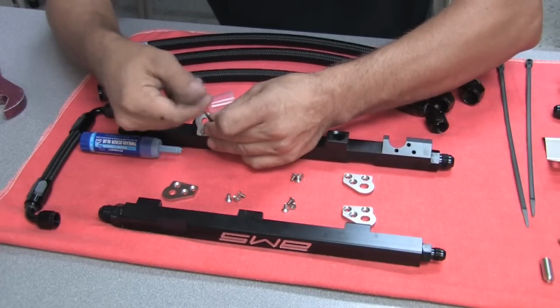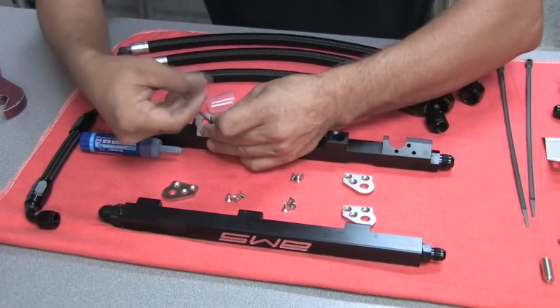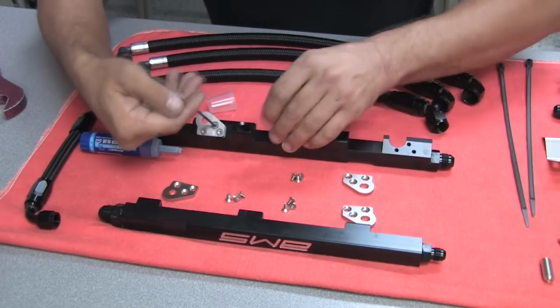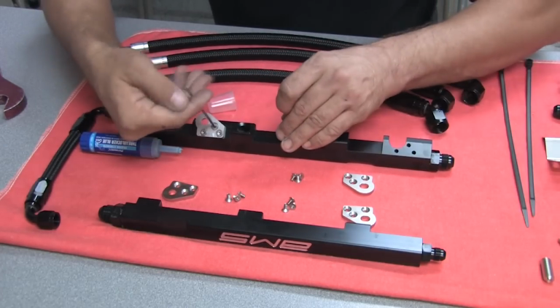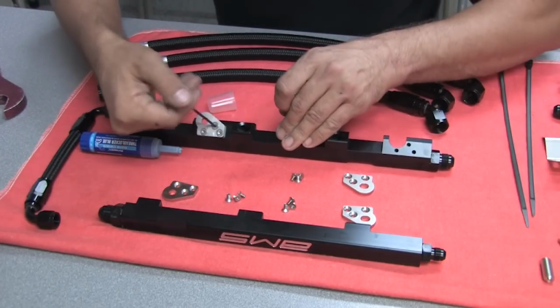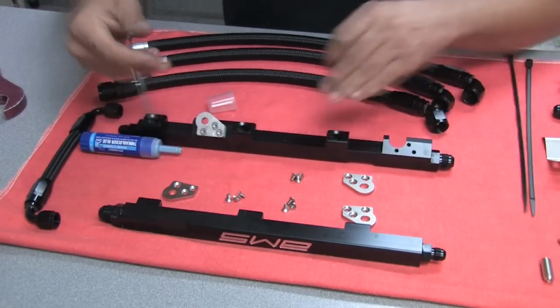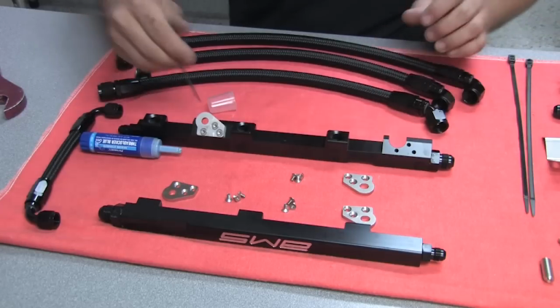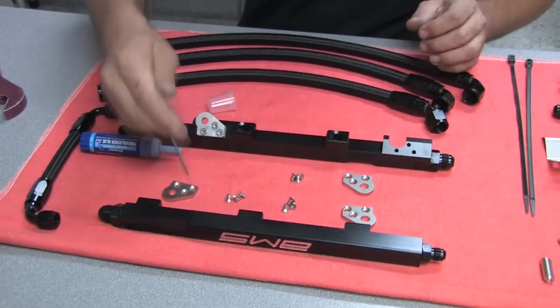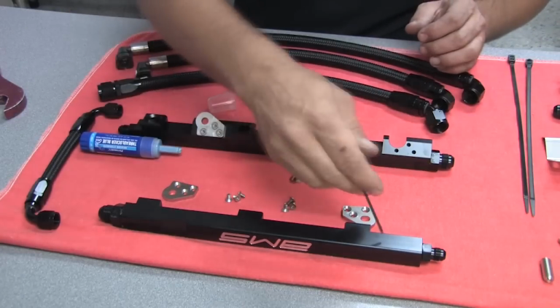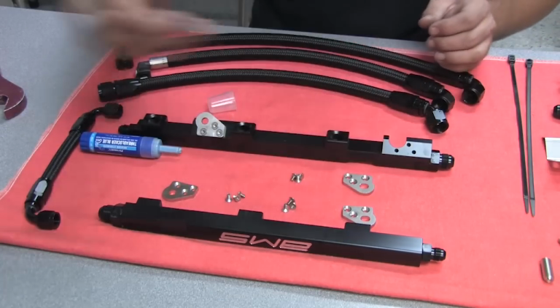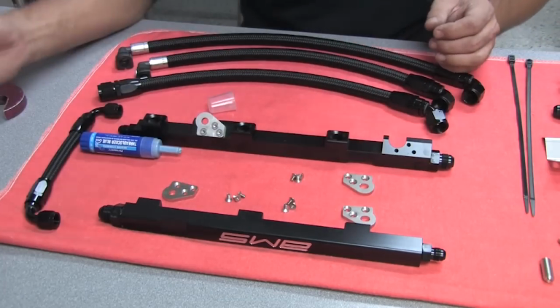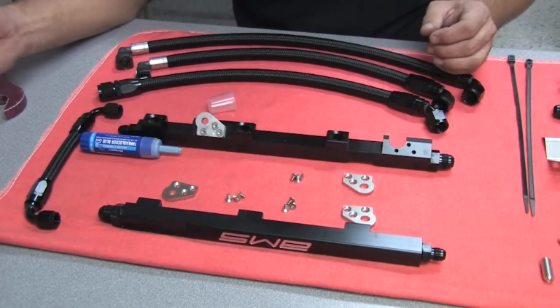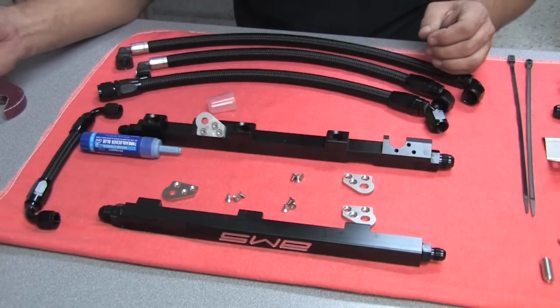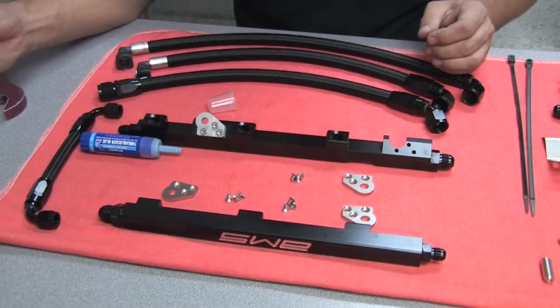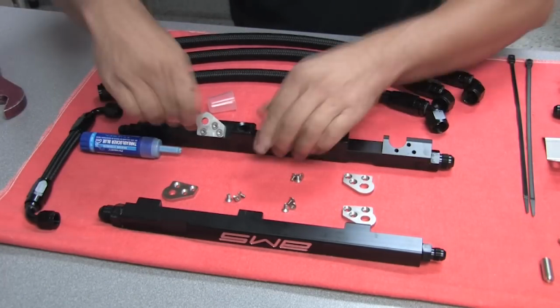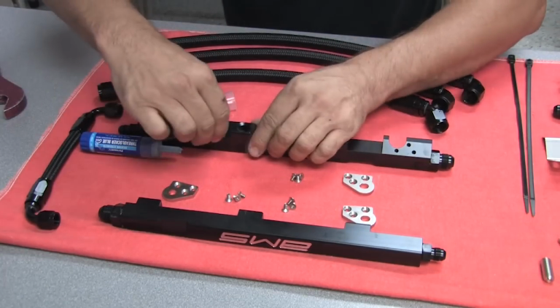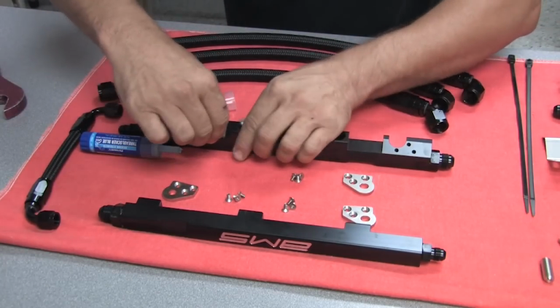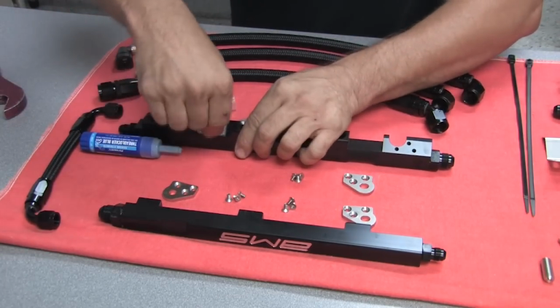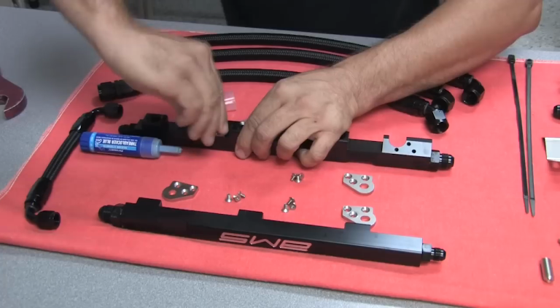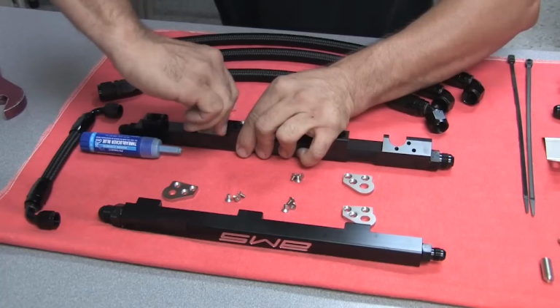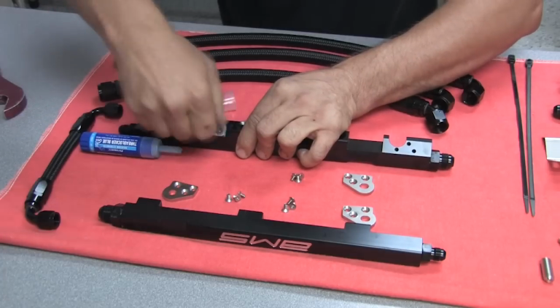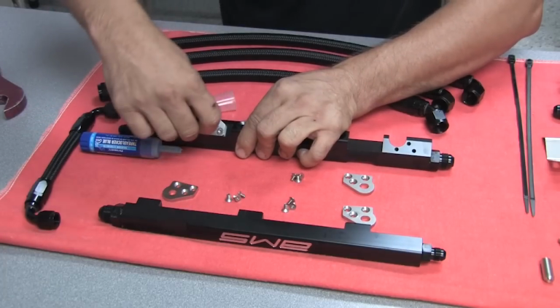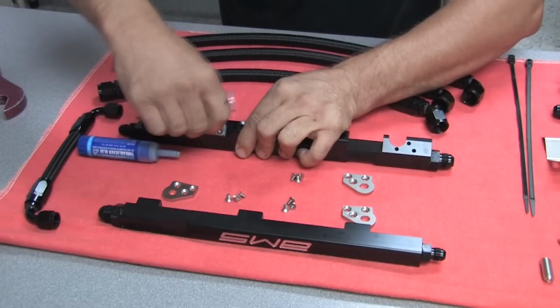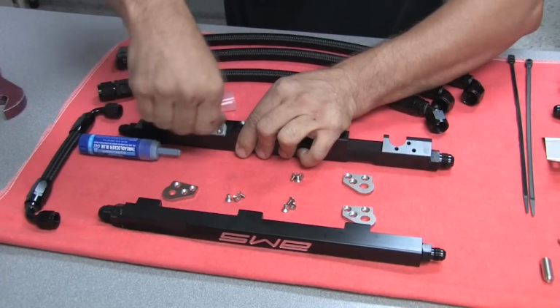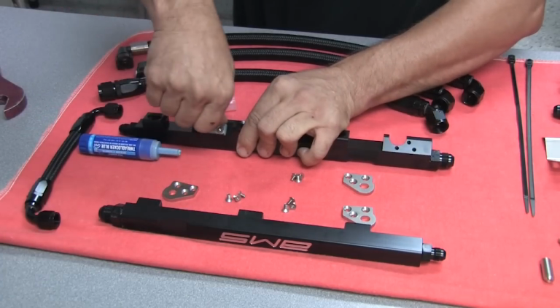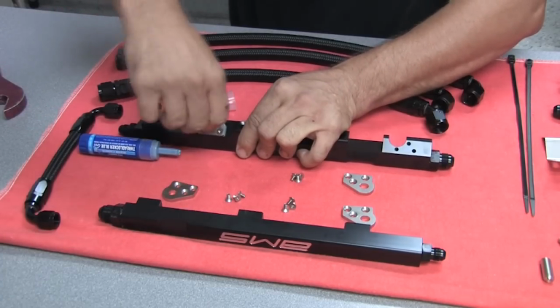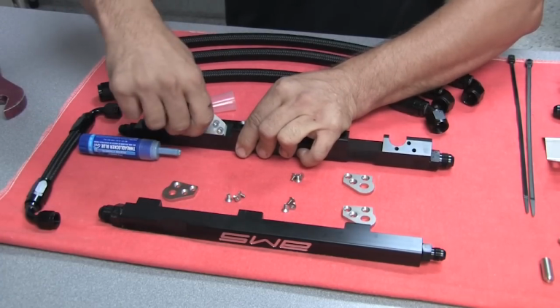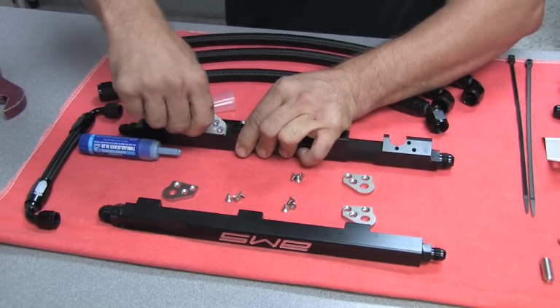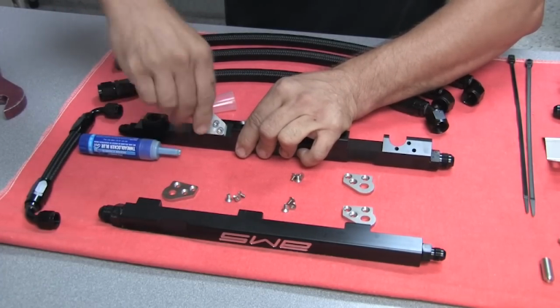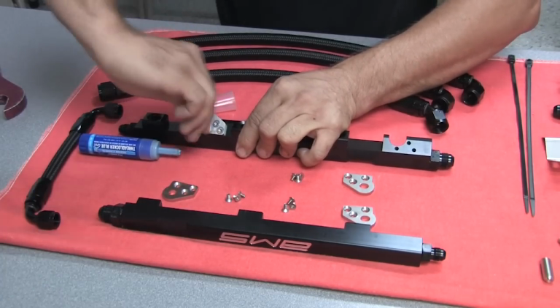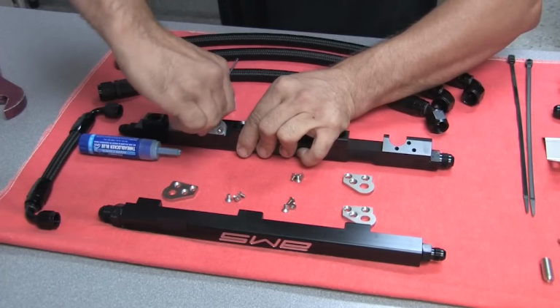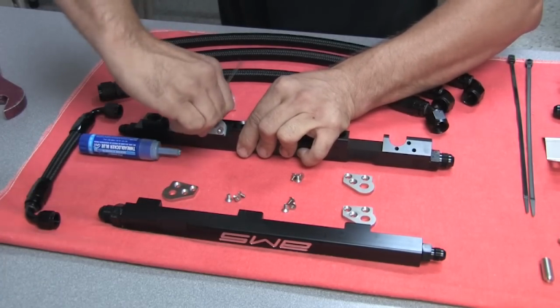You would repeat this on the other three positions — just tighten them up, nothing crazy. Make sure that they're tight. The Loctite will do its thing eventually and keep the bolts from coming out.